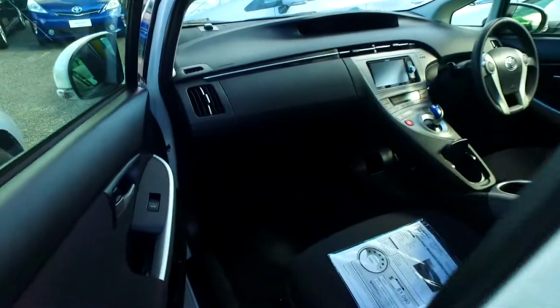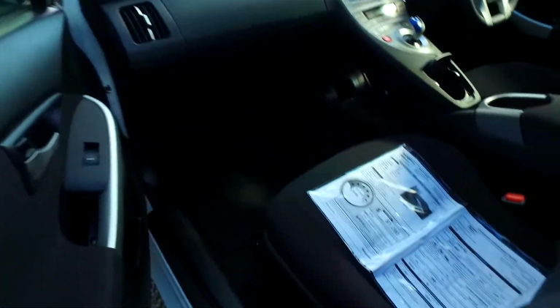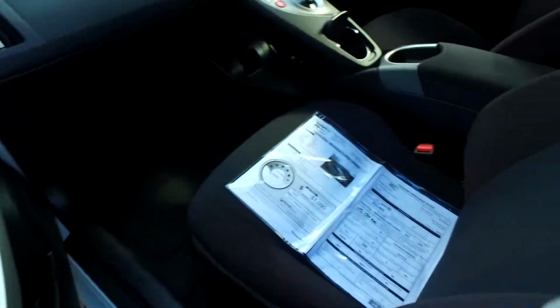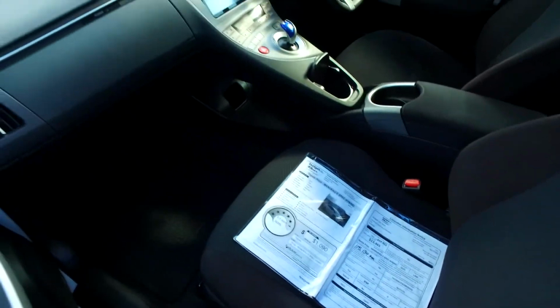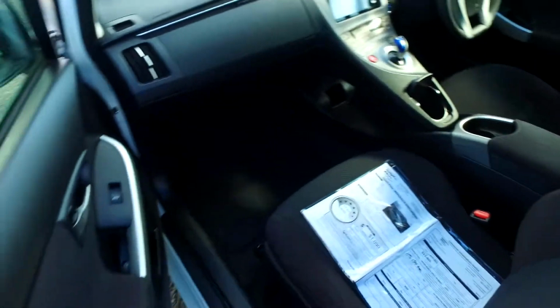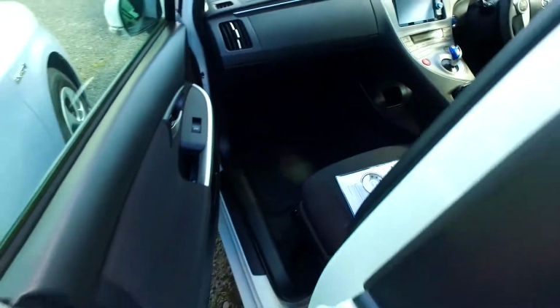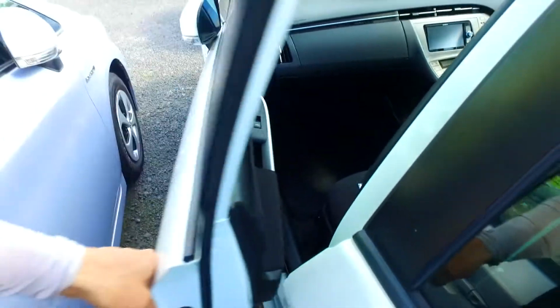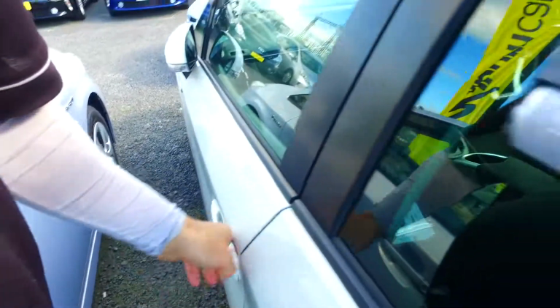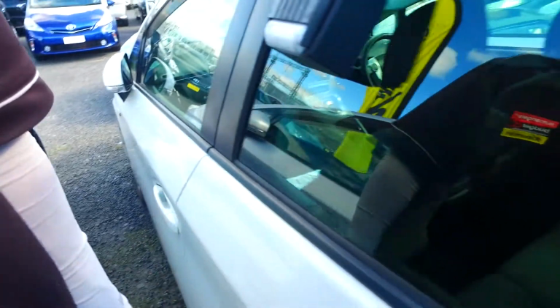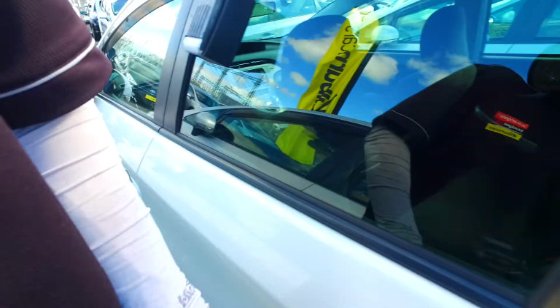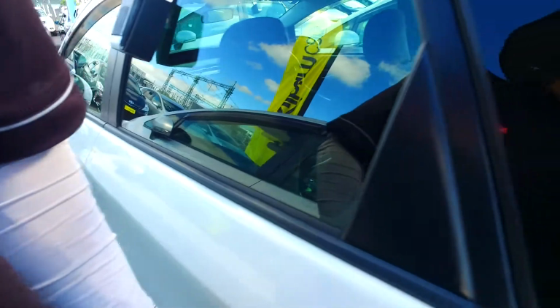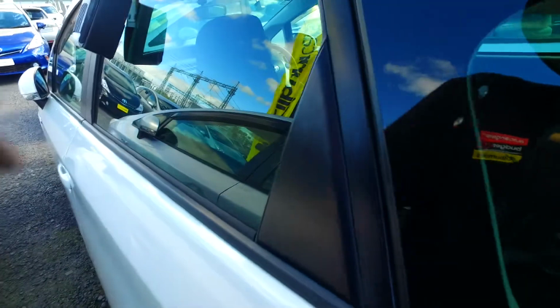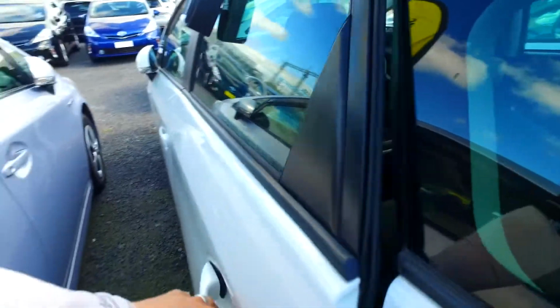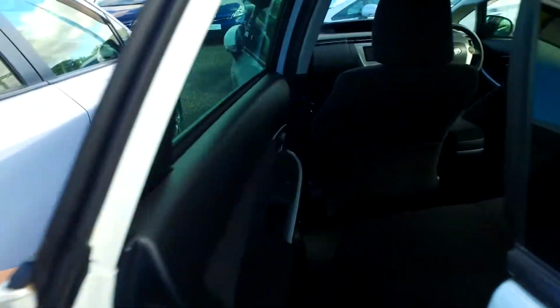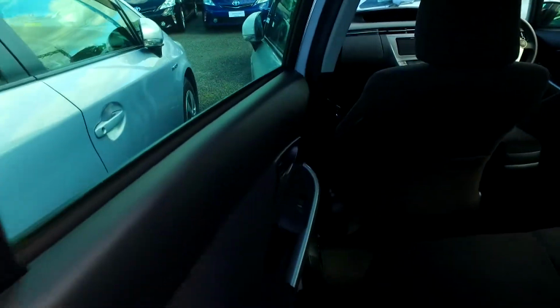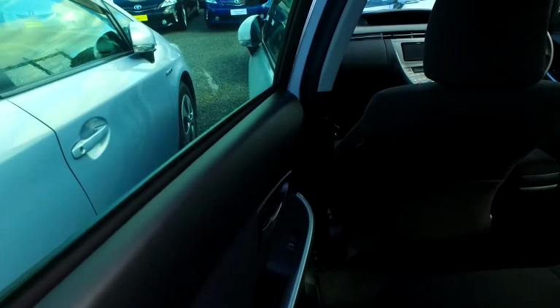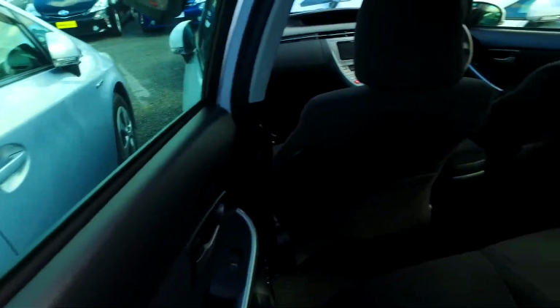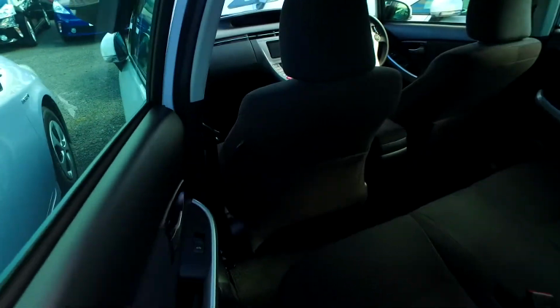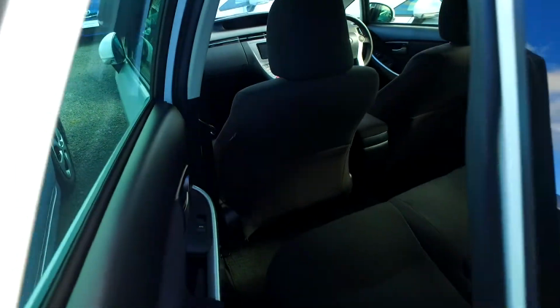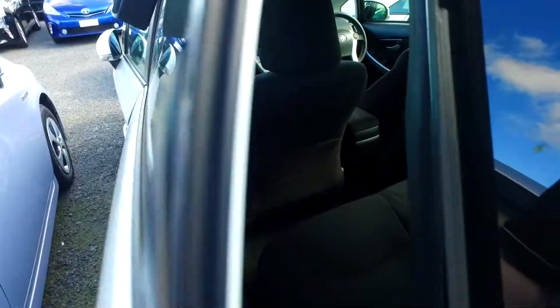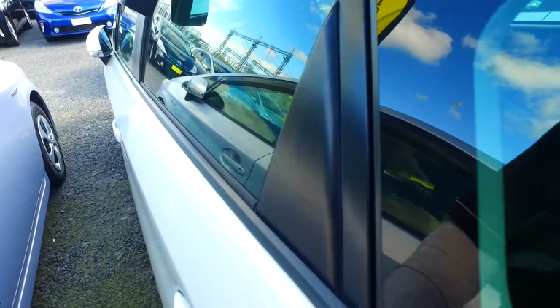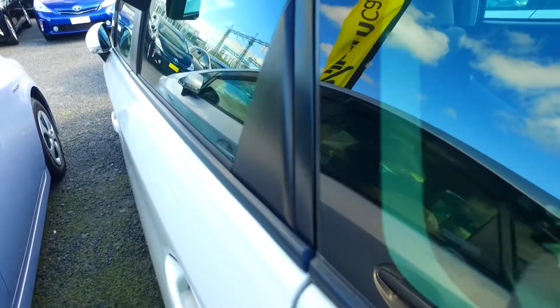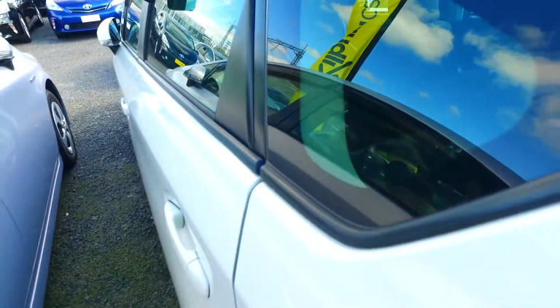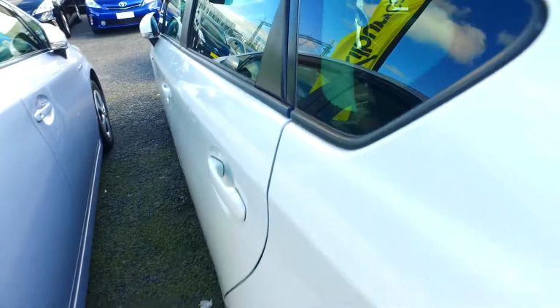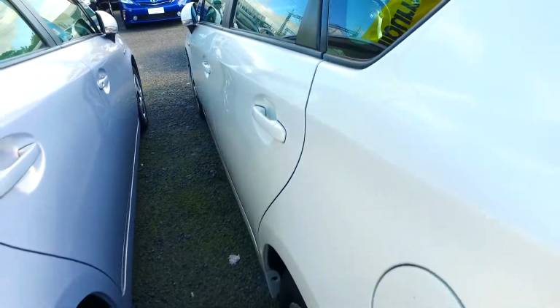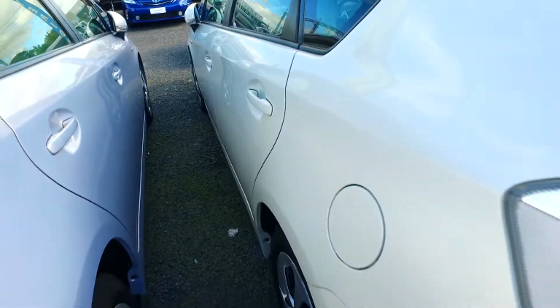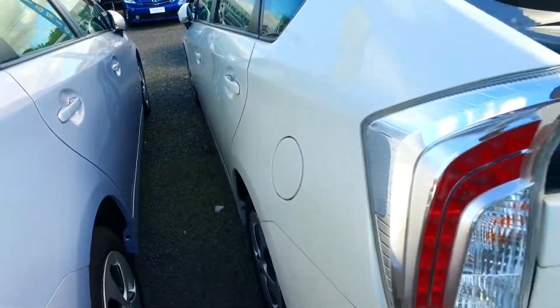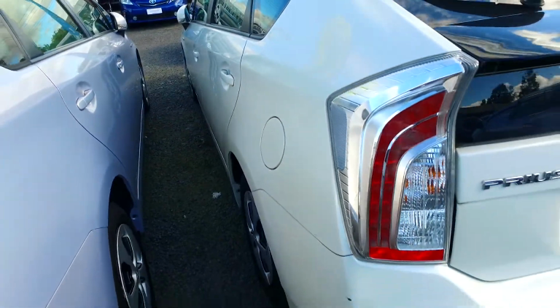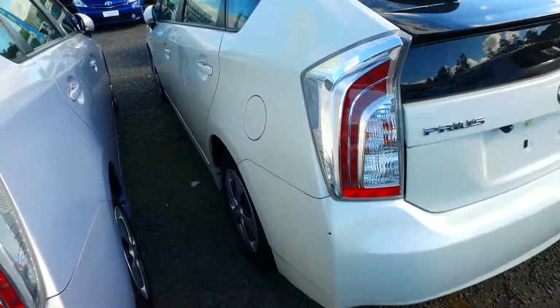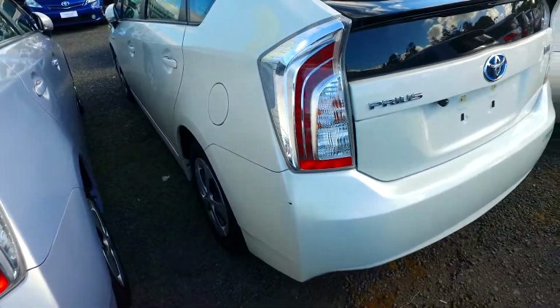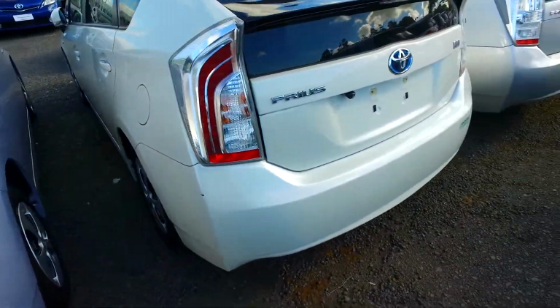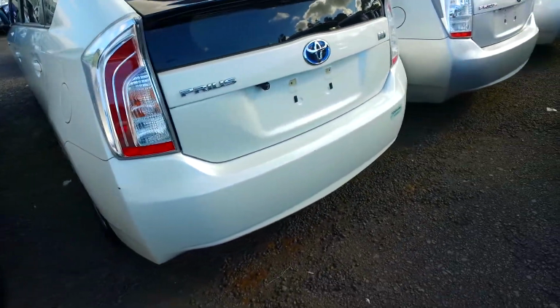Nice dark interior as well, better than the lightly coloured interior. I've had my own for about five years now. These are awesome vehicles — more powerful and cheaper to run than their non-hybrid counterparts. Hybrids are just a no-brainer for me, definitely.